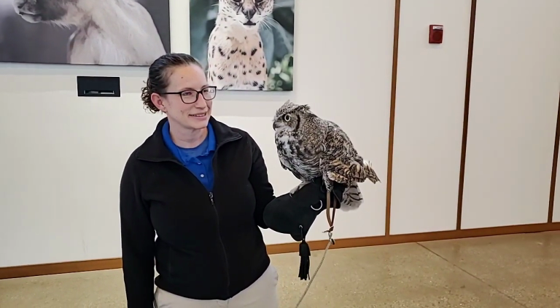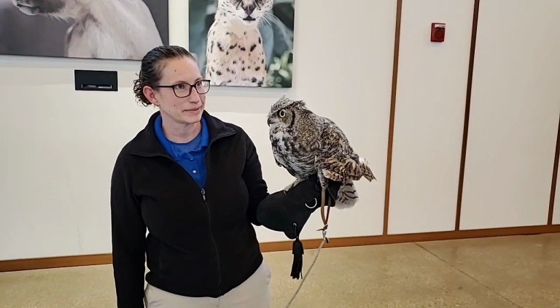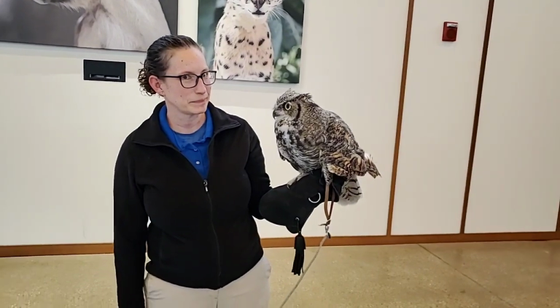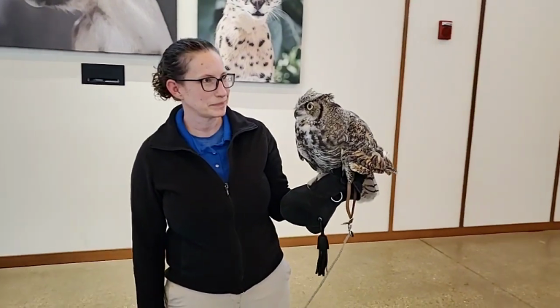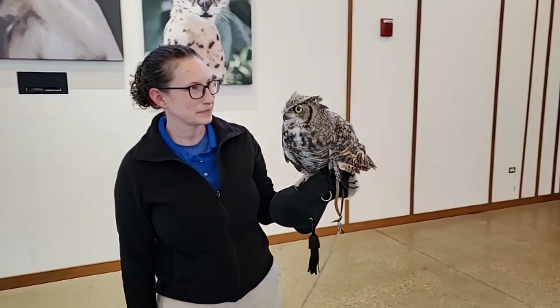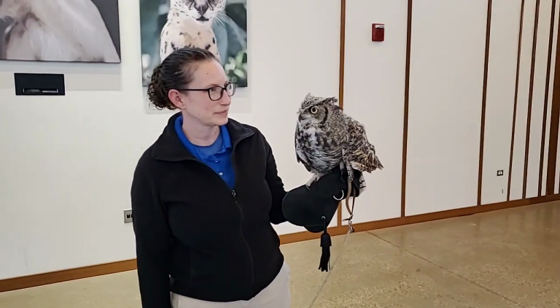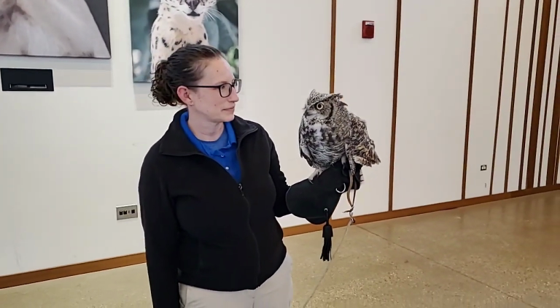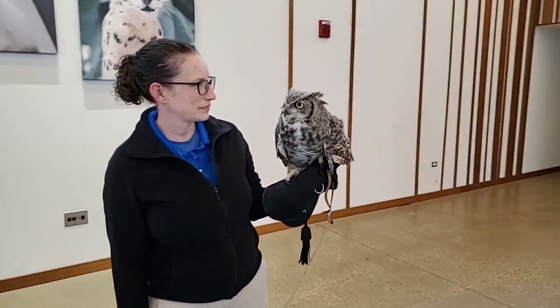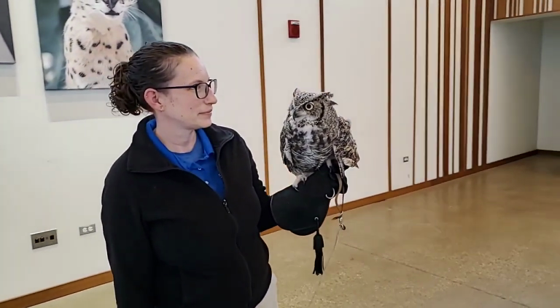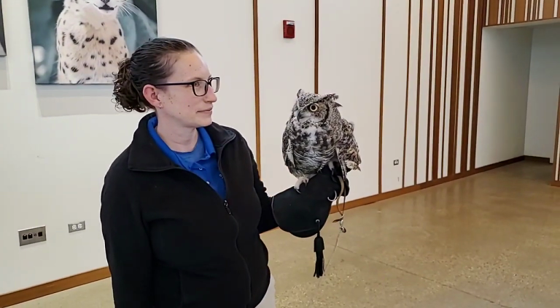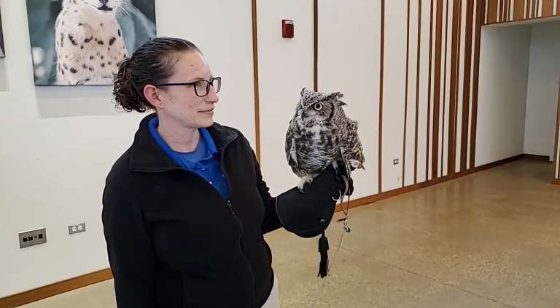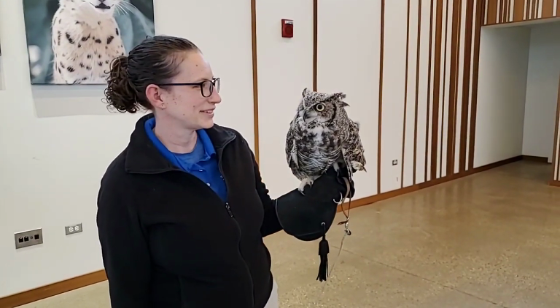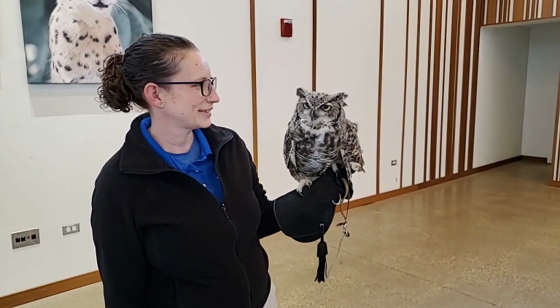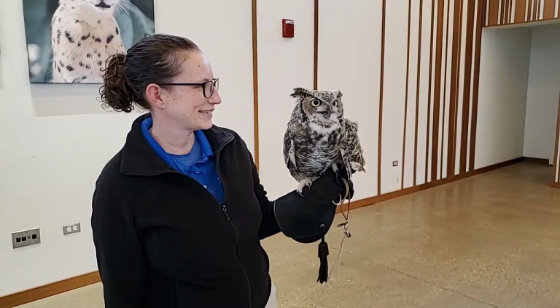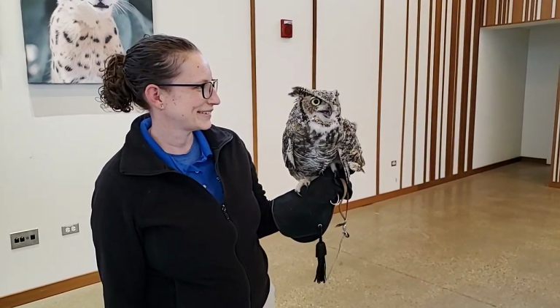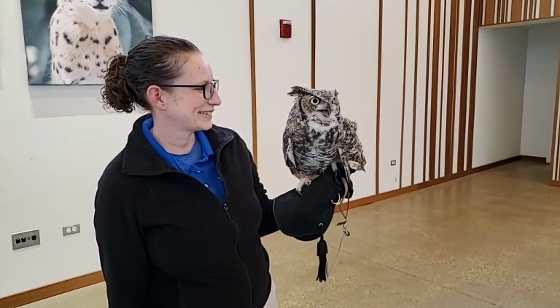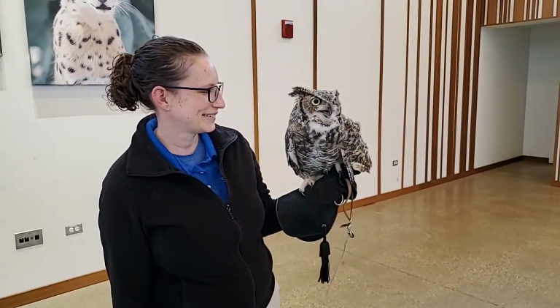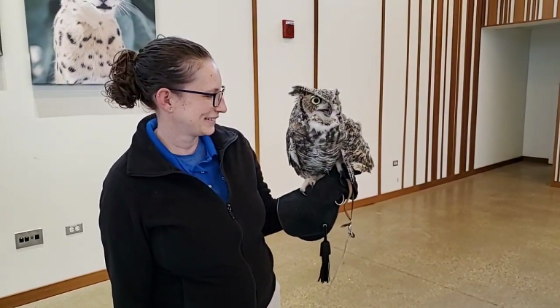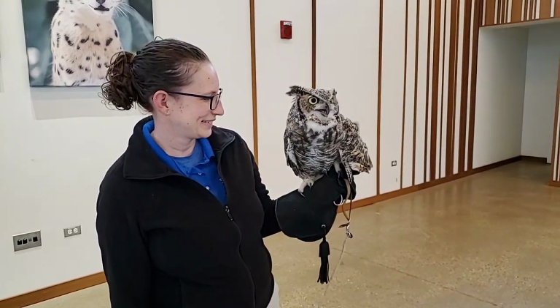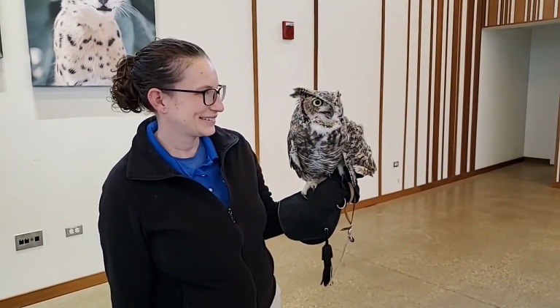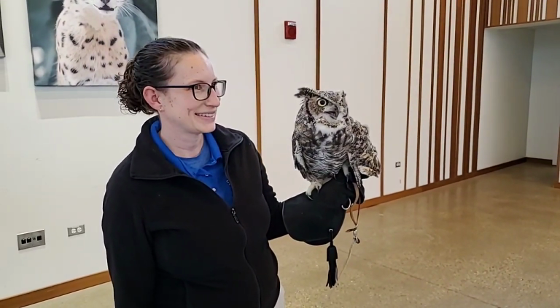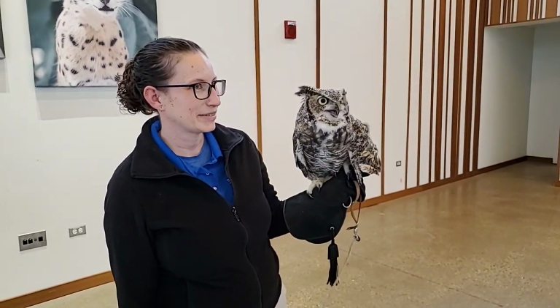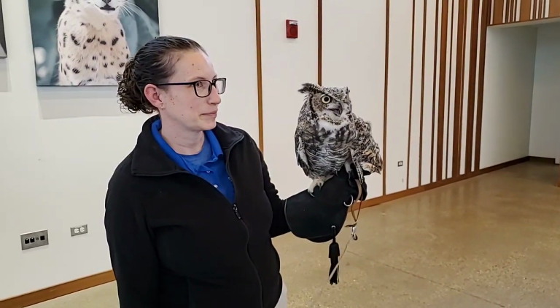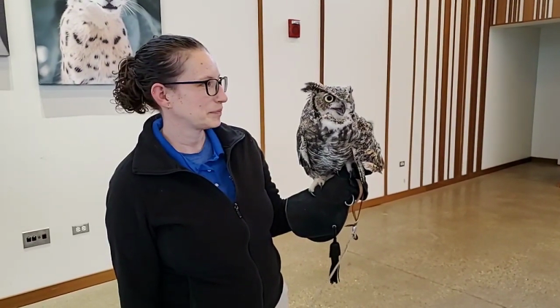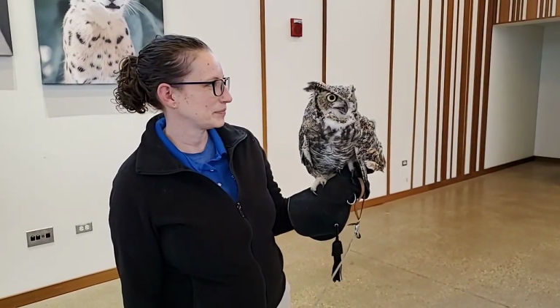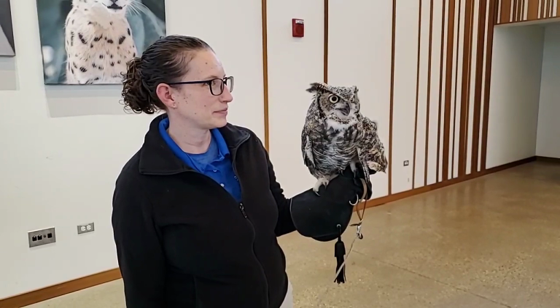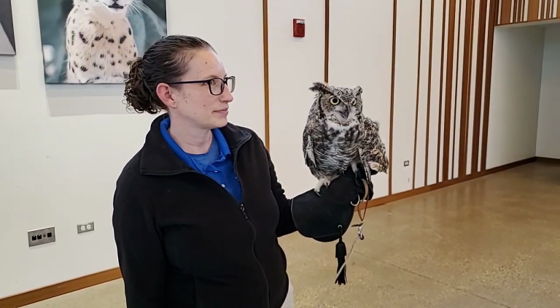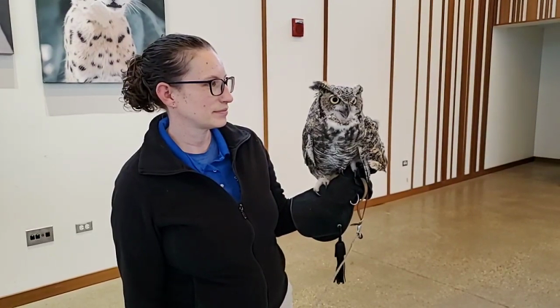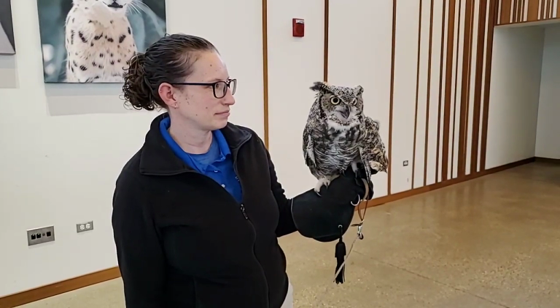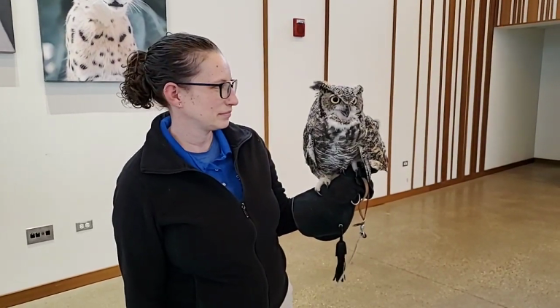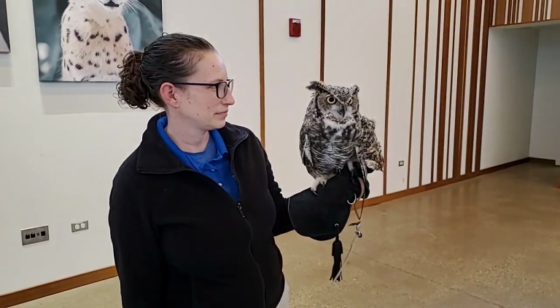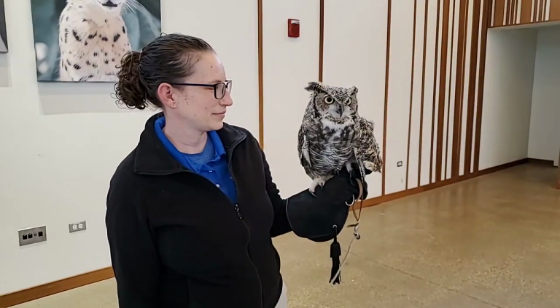Even though these guys are top predators — great horned owls, when they're fully grown, have no predators of their own — it's still a little bit dangerous every time you go out to hunt, because you could get injured, or your prey item could turn around and go after you.